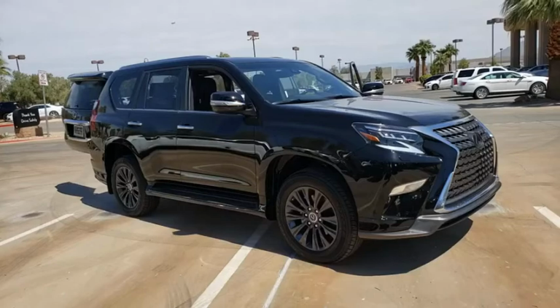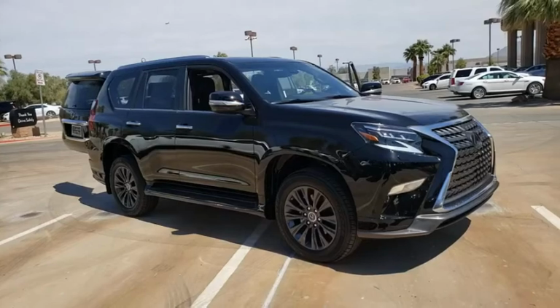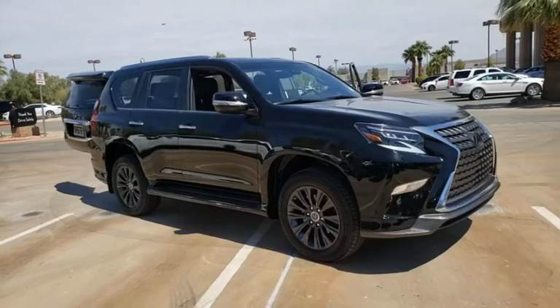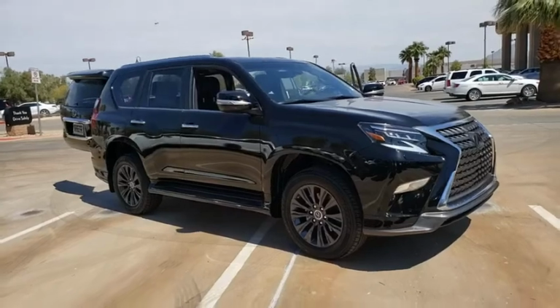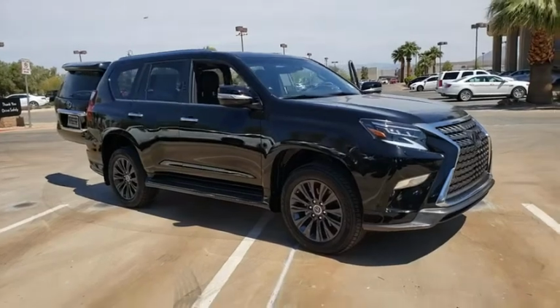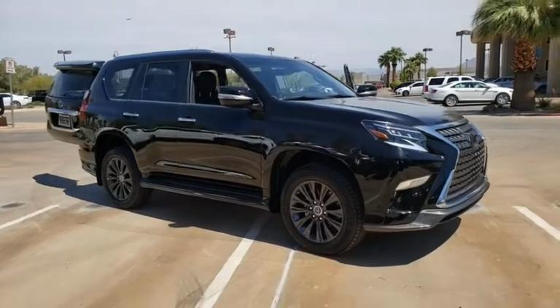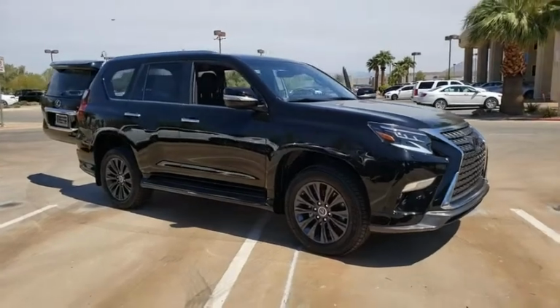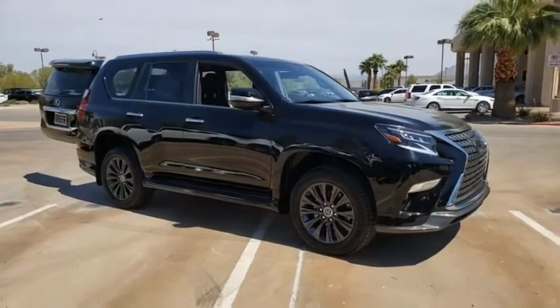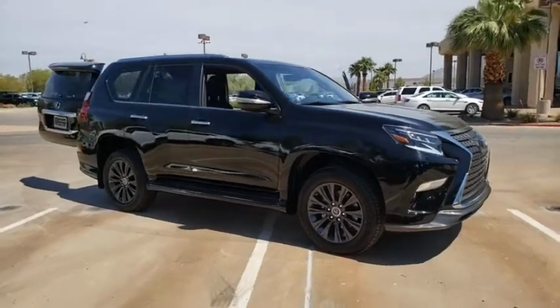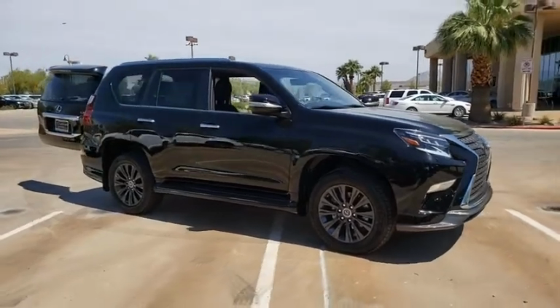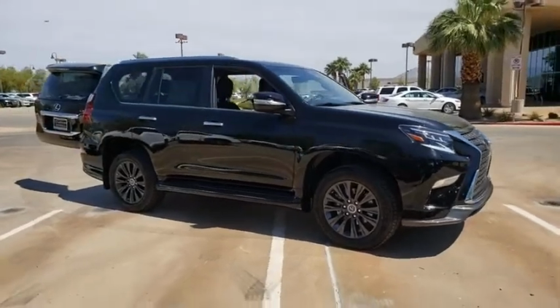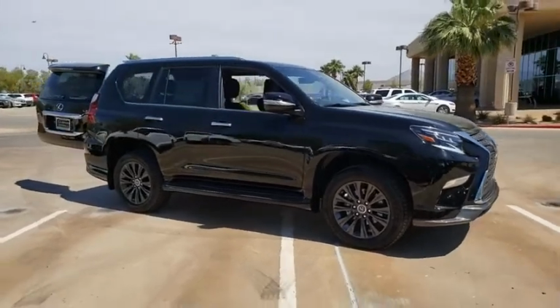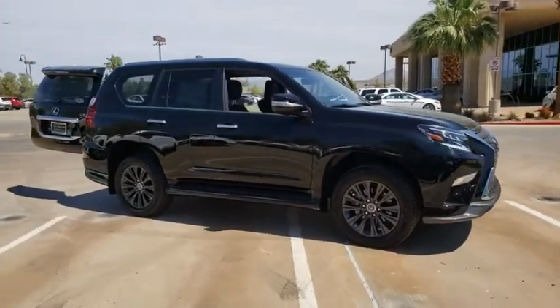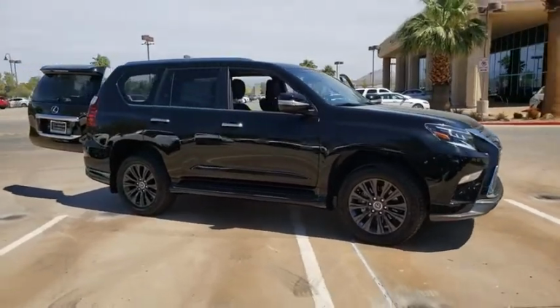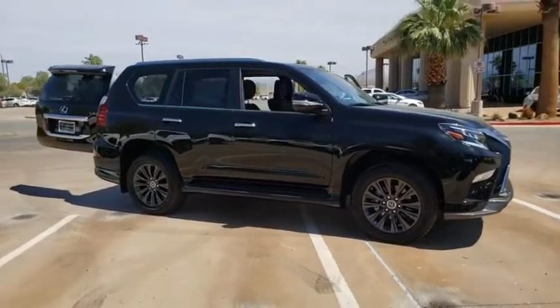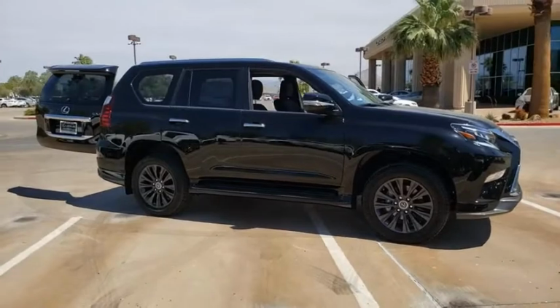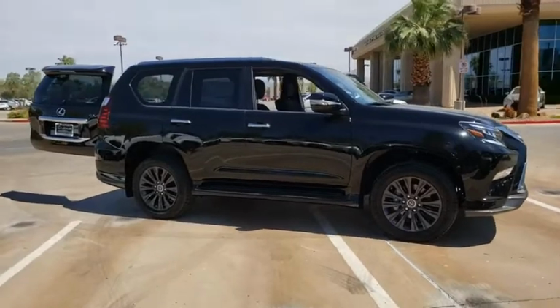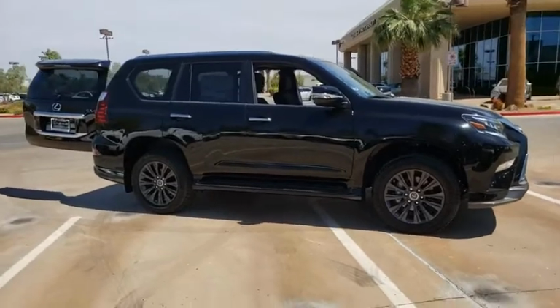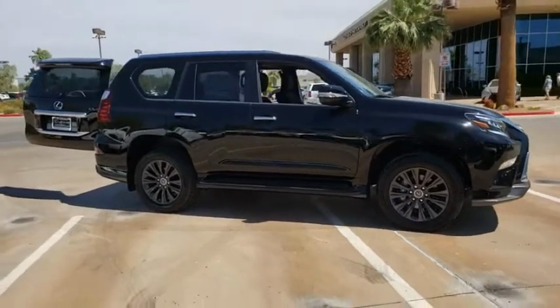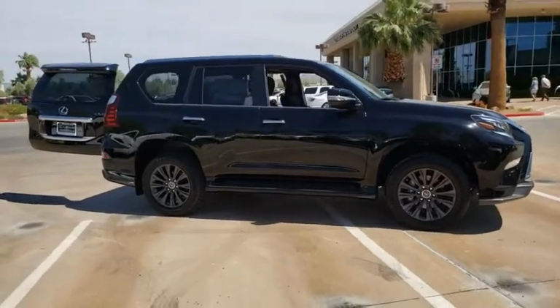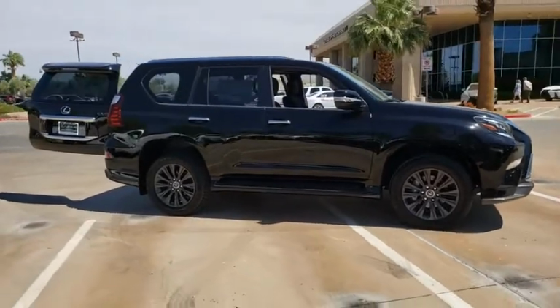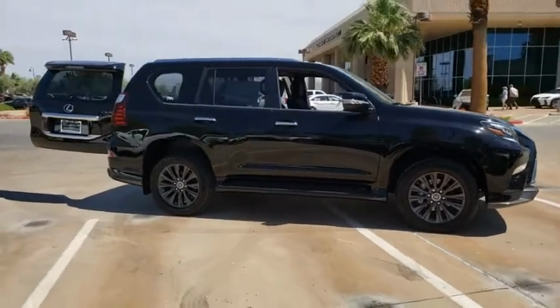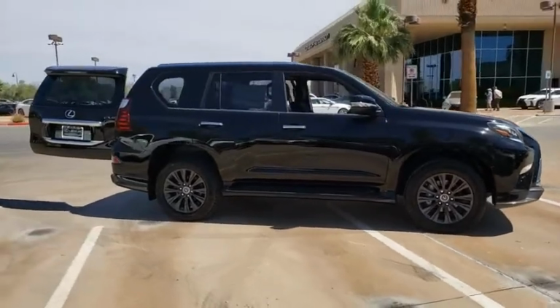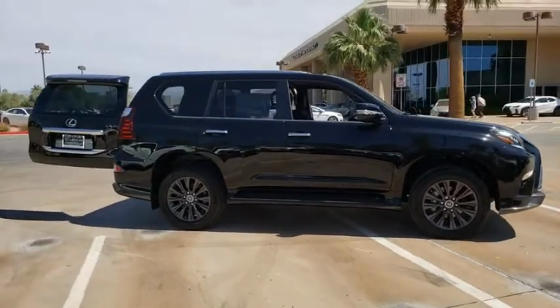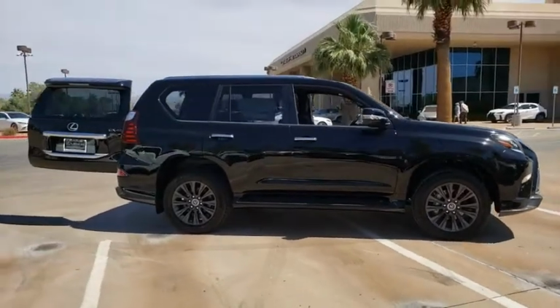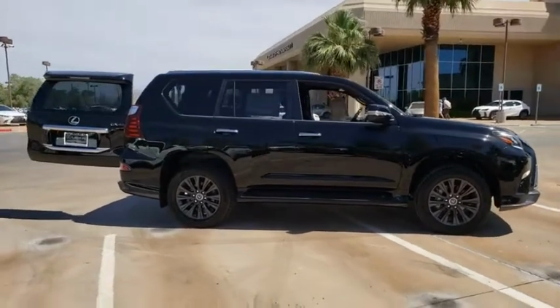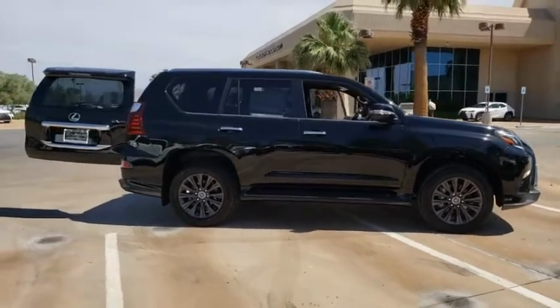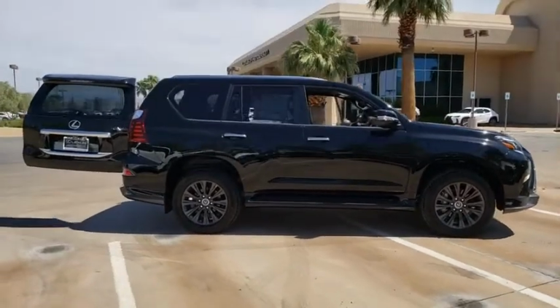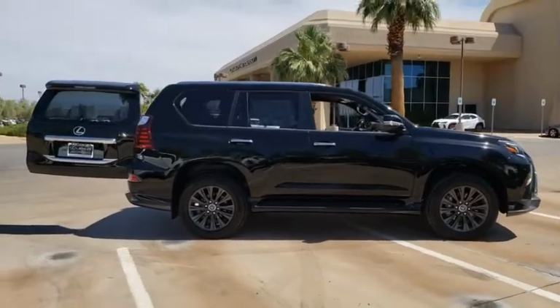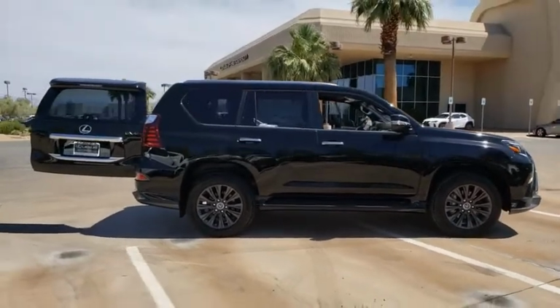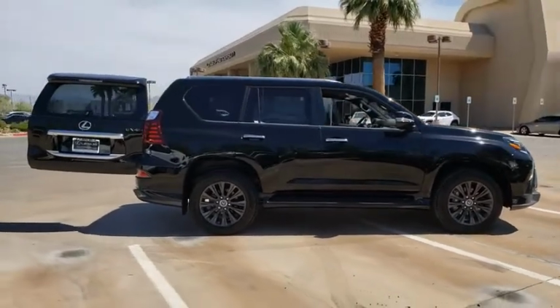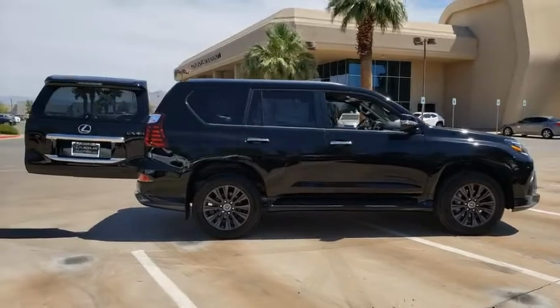Make a great choice today with the 2020 Lexus GX460. This seven-passenger utility vehicle is more powerful, capable, and versatile than ever before.